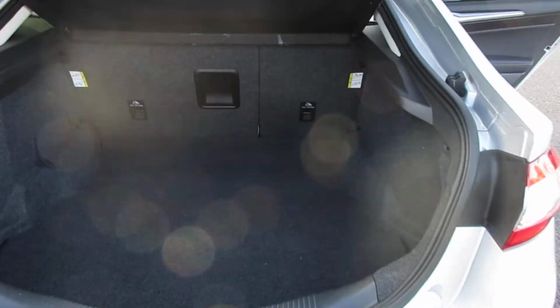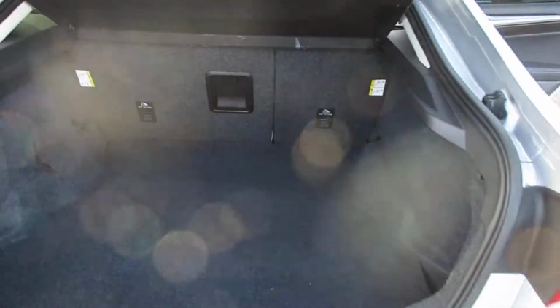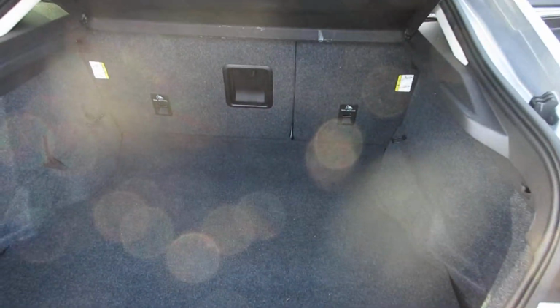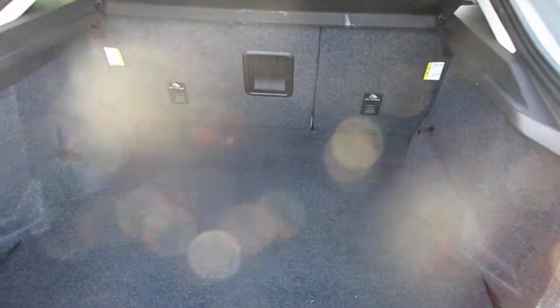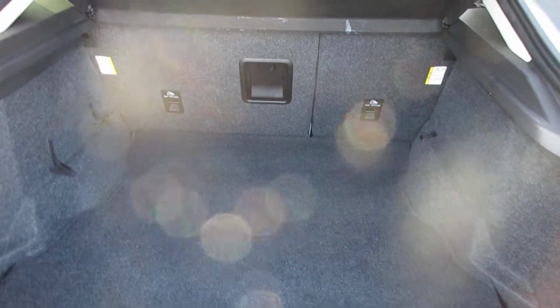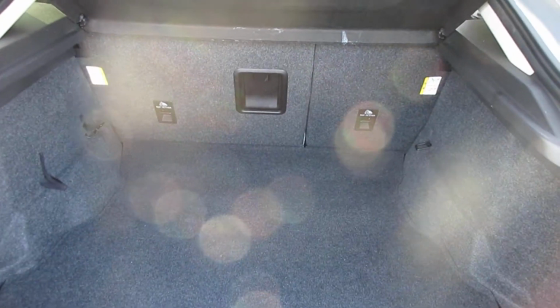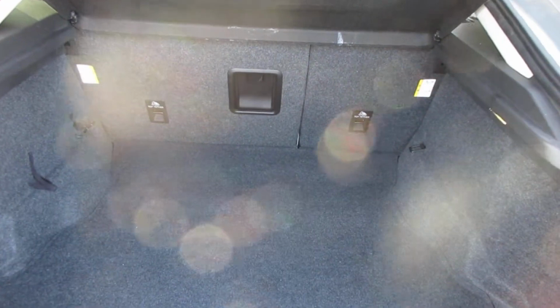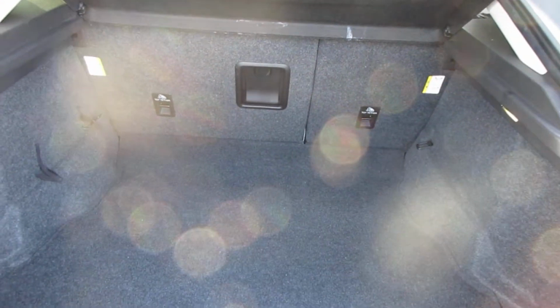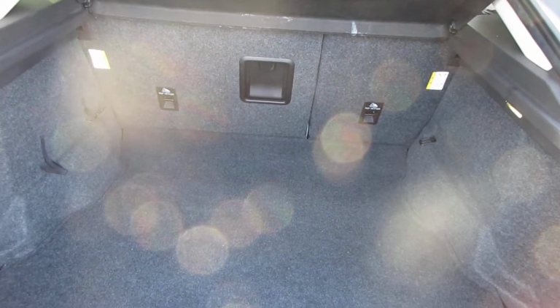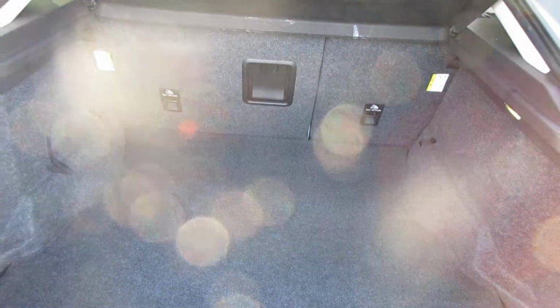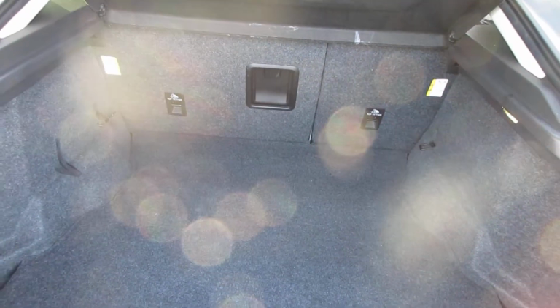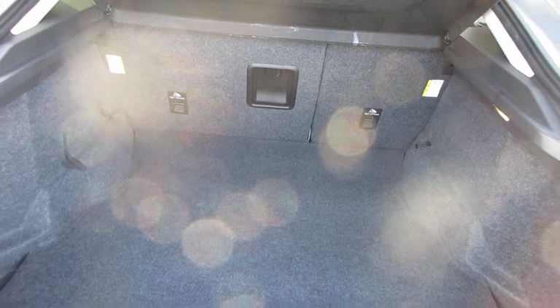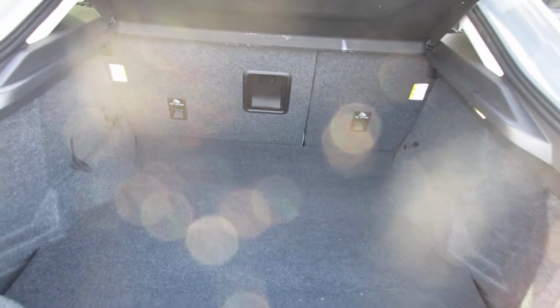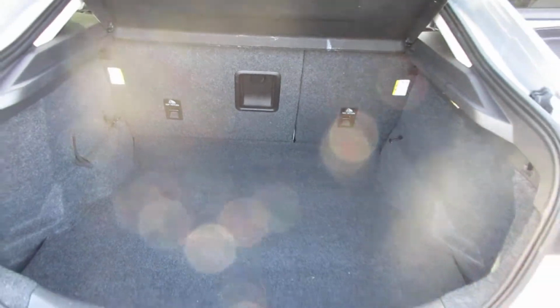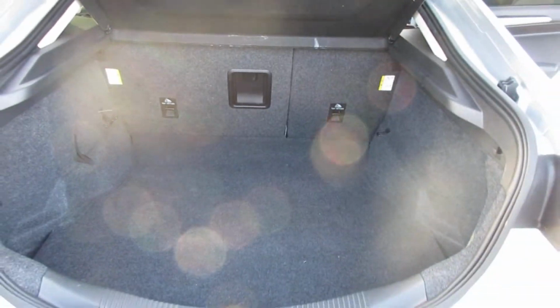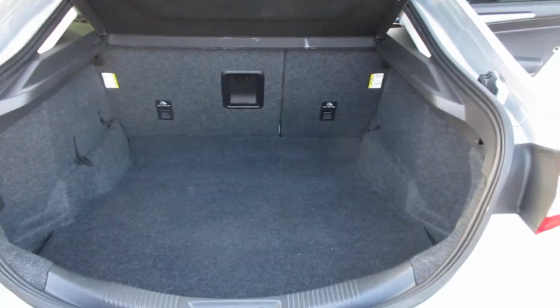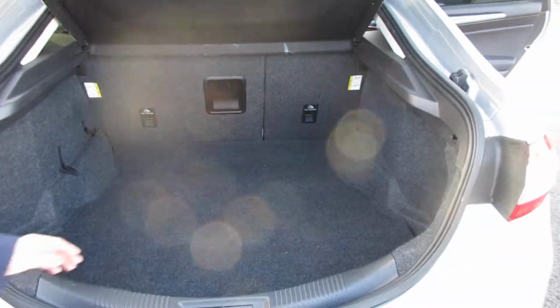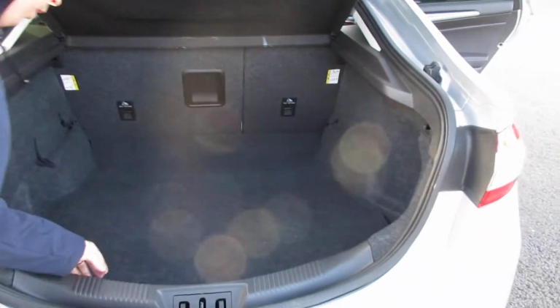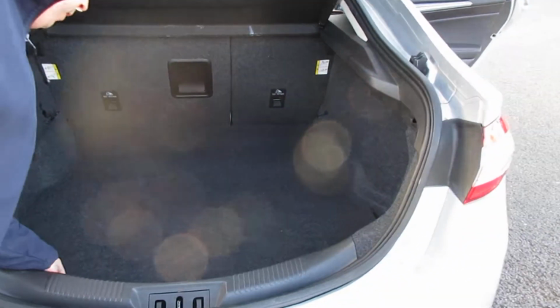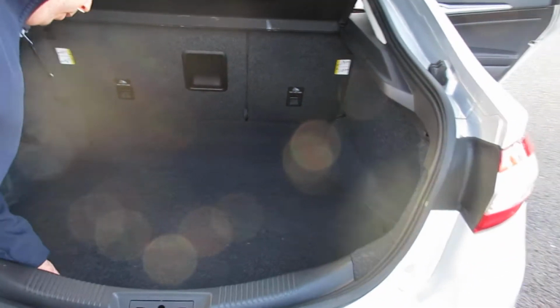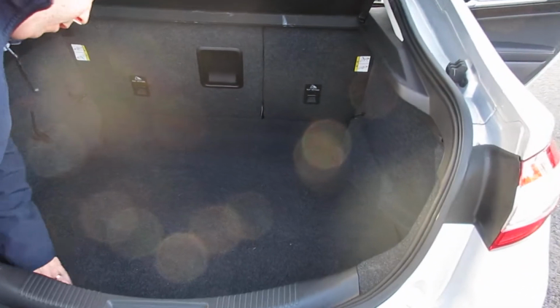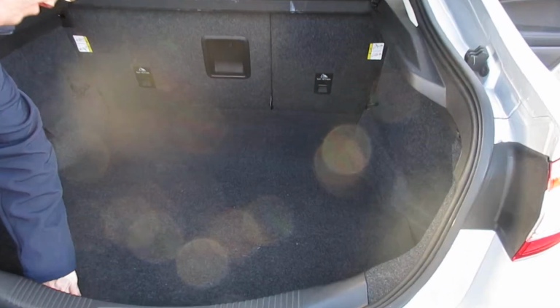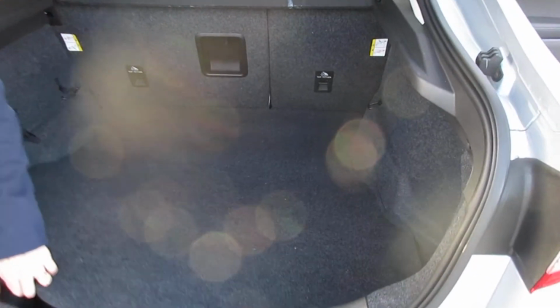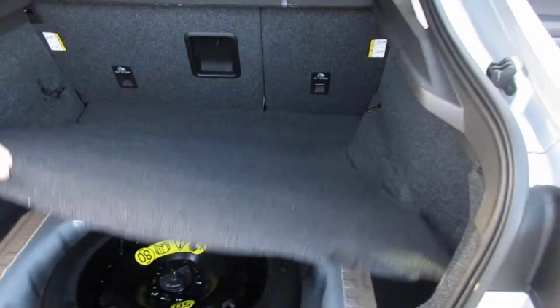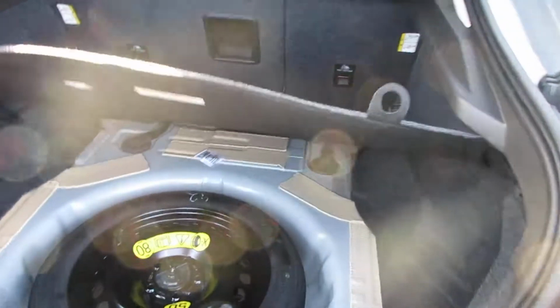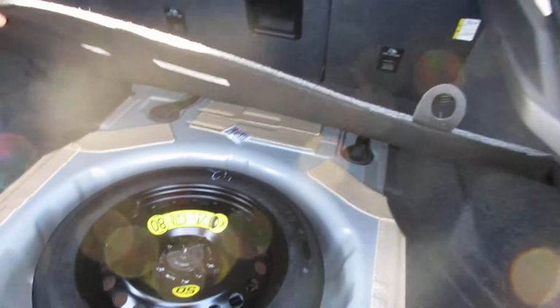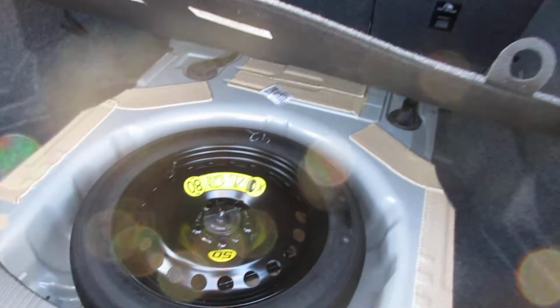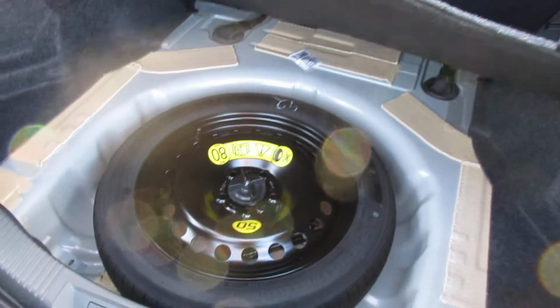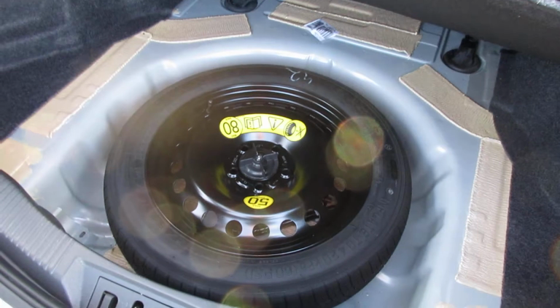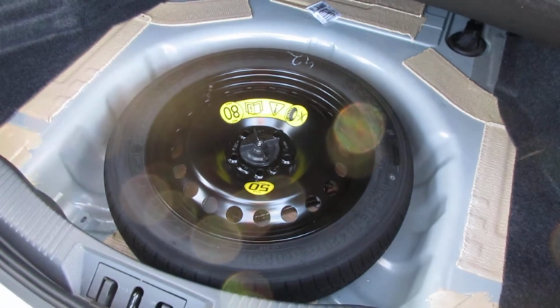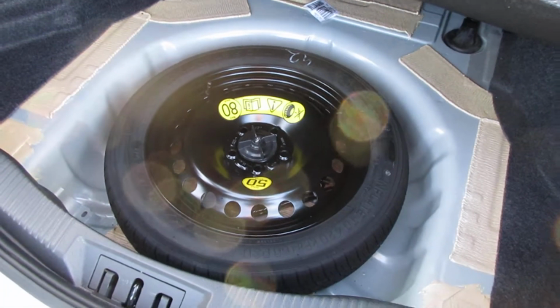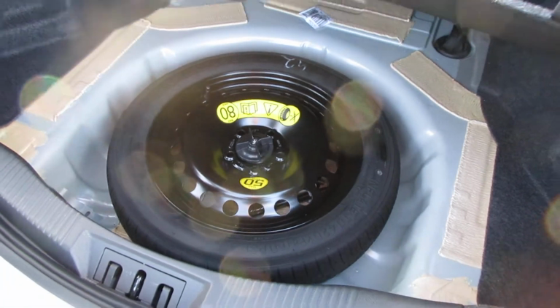There's very big boot space in the rear of the vehicle to accommodate all the luggage that you carry, and it also comes with a spare wheel as well.